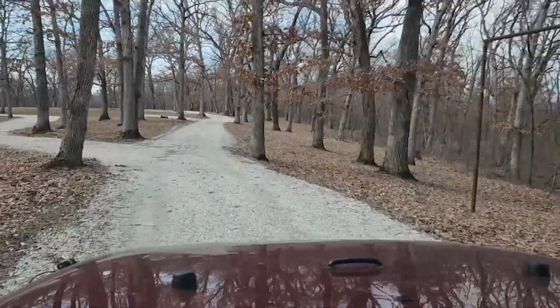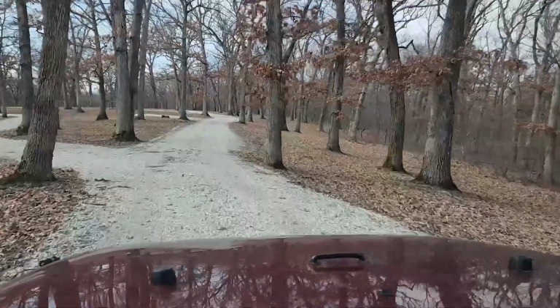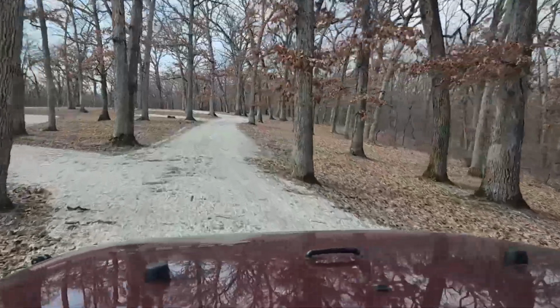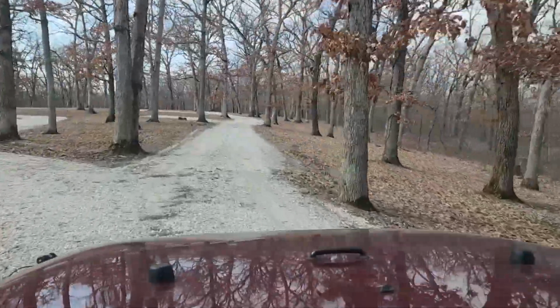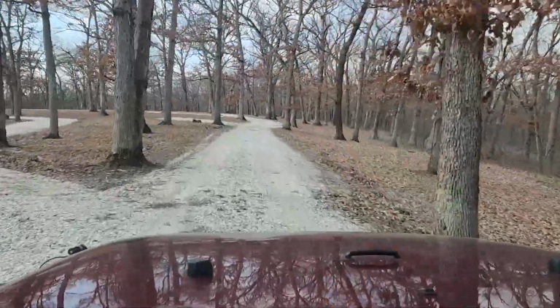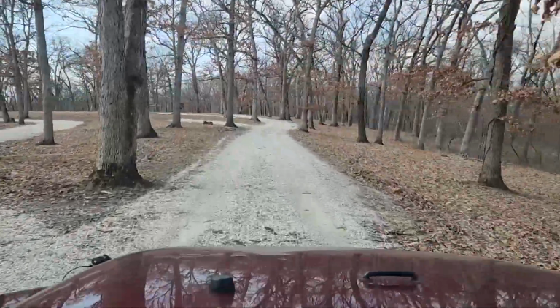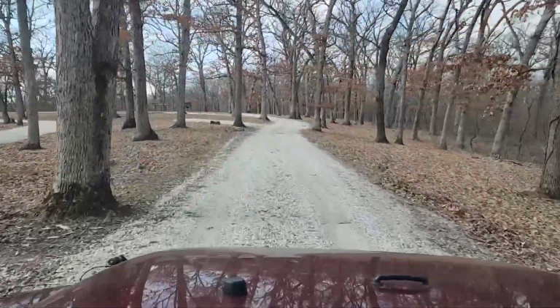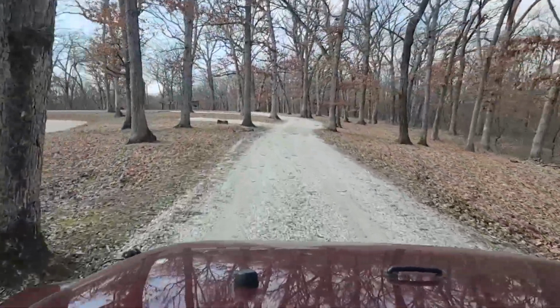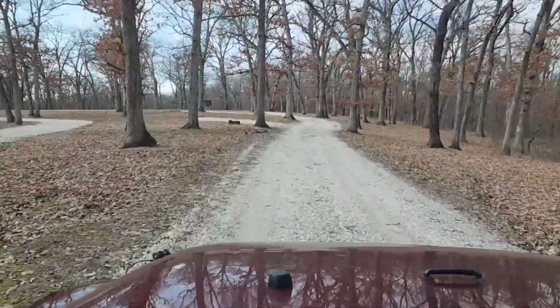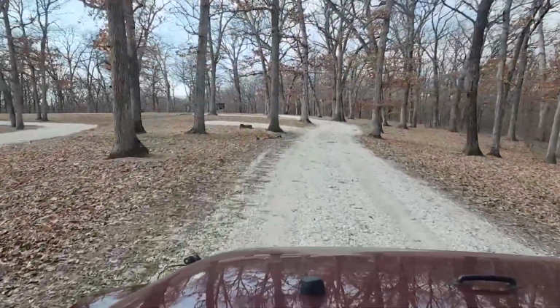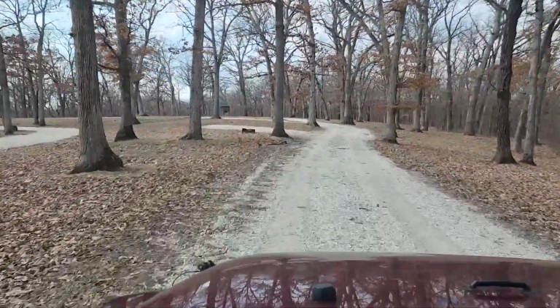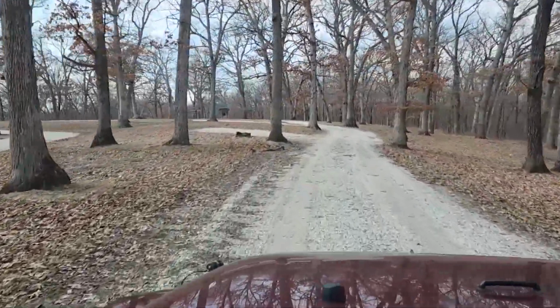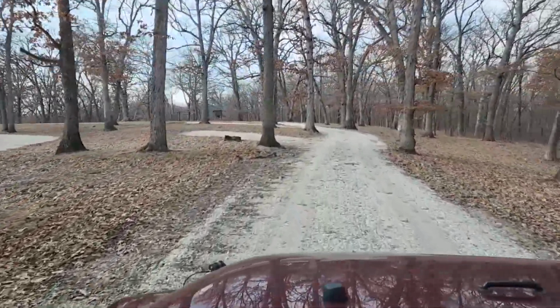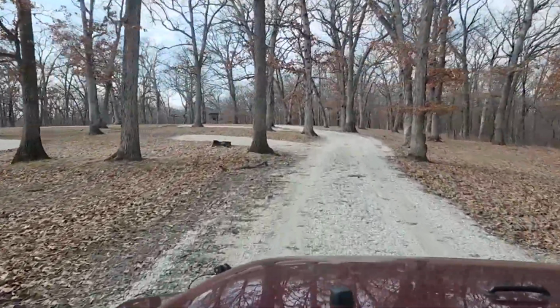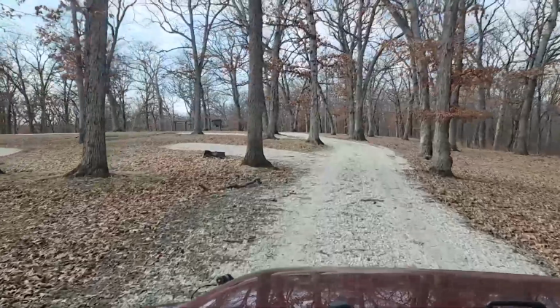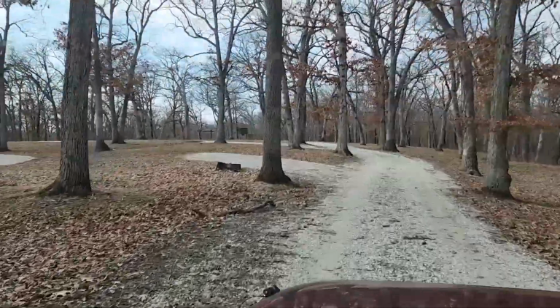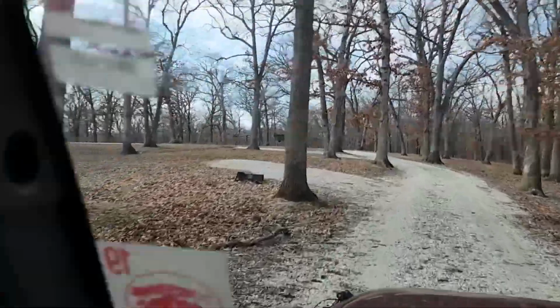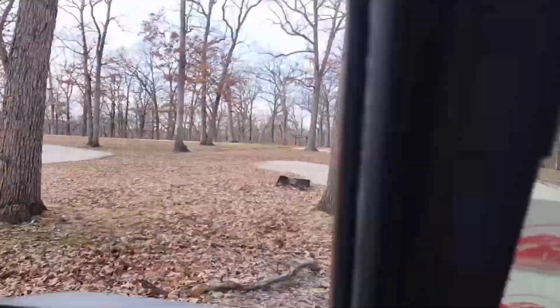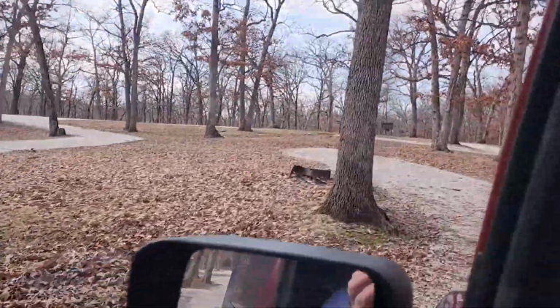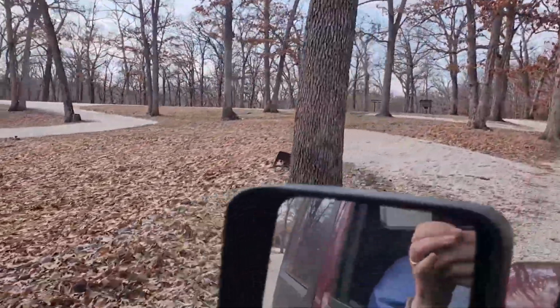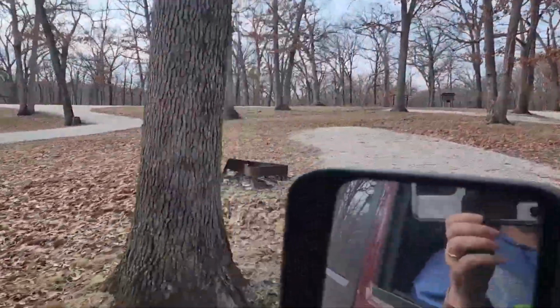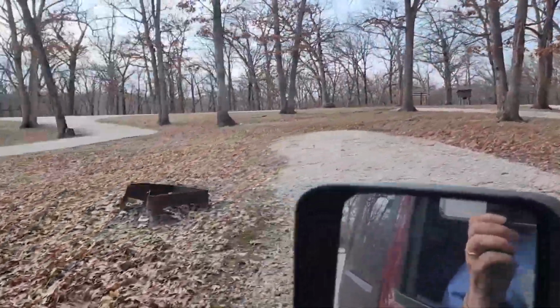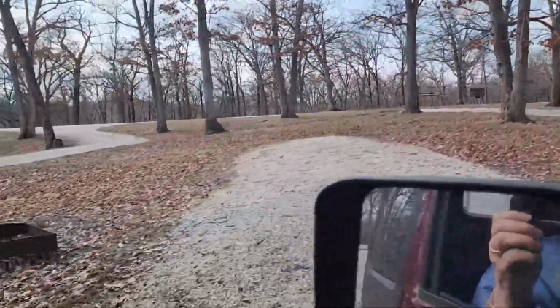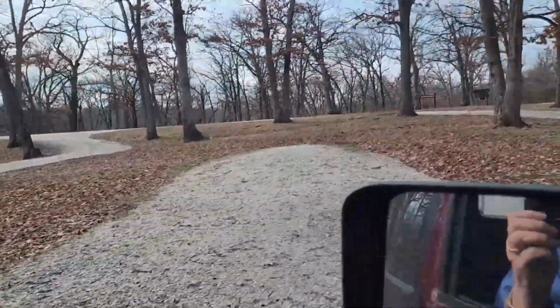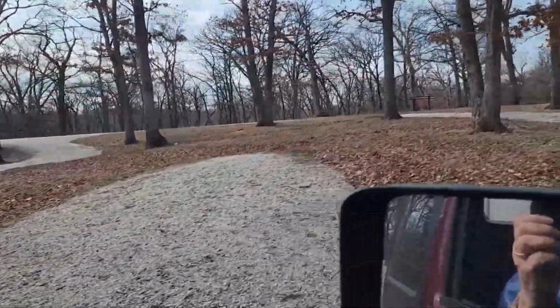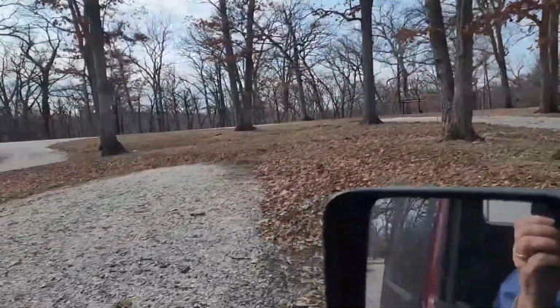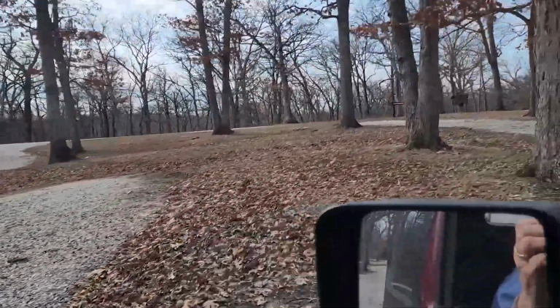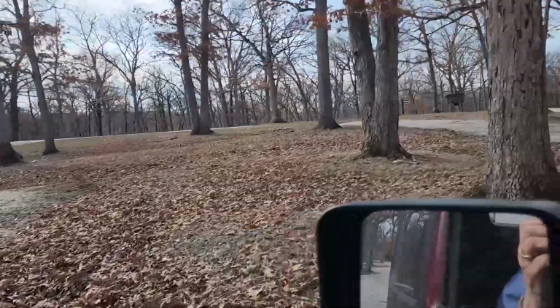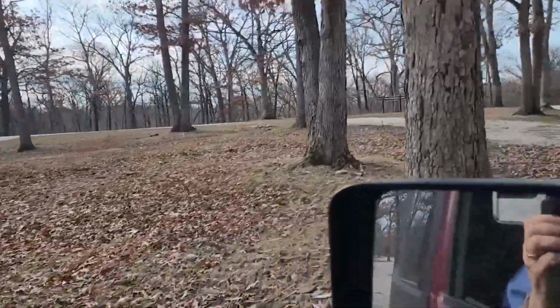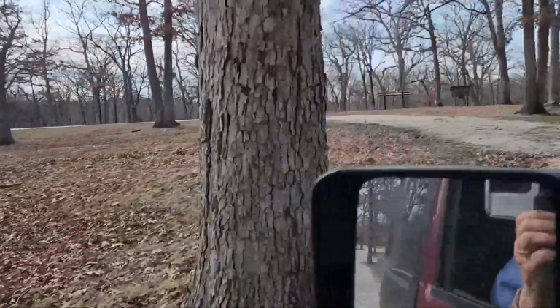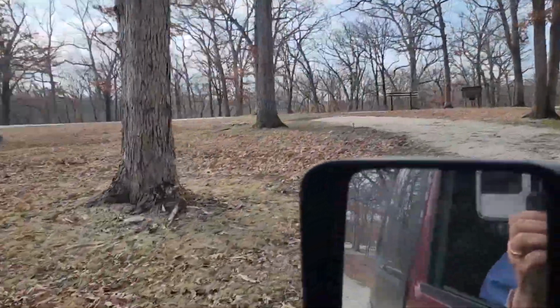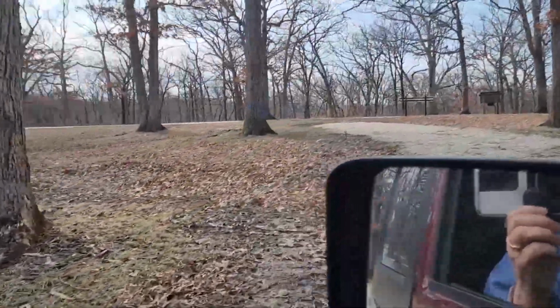I read somewhere that the horse camp has ten spots. Counting them — there's seven, and eight back in here in the trees.